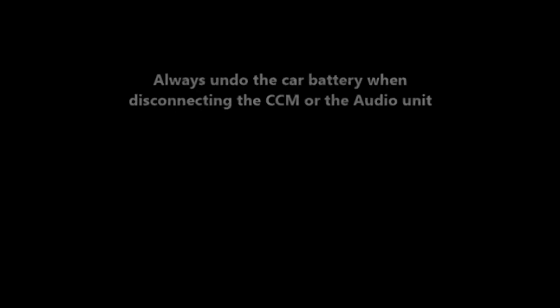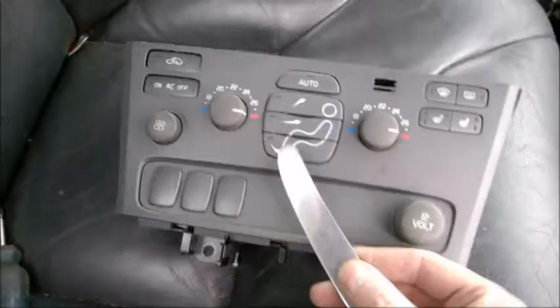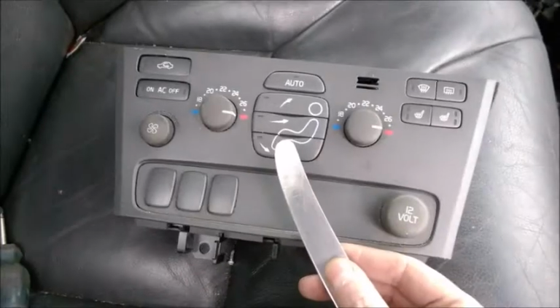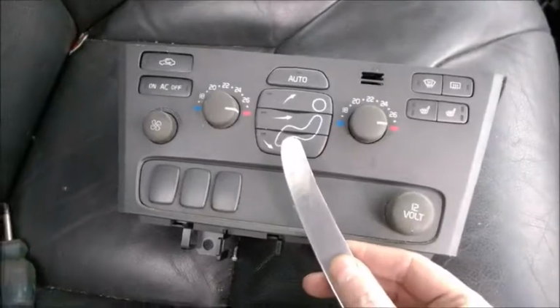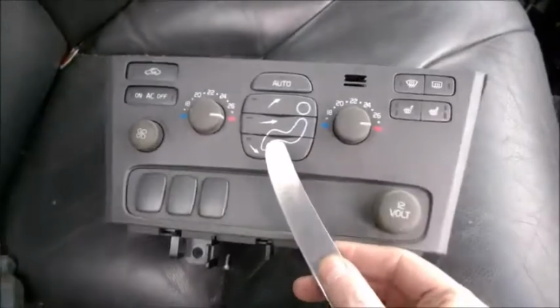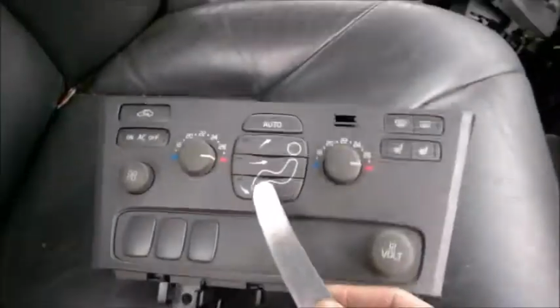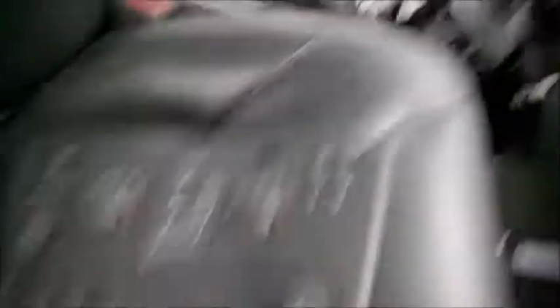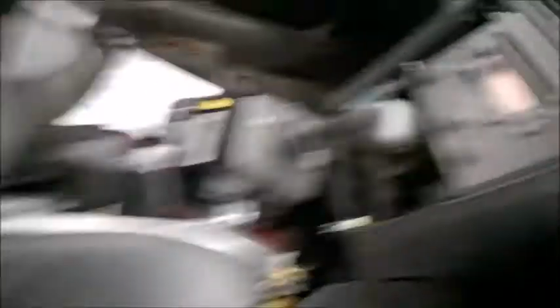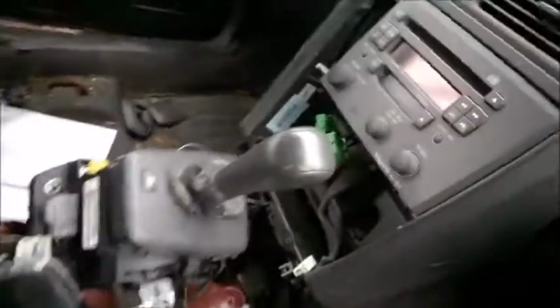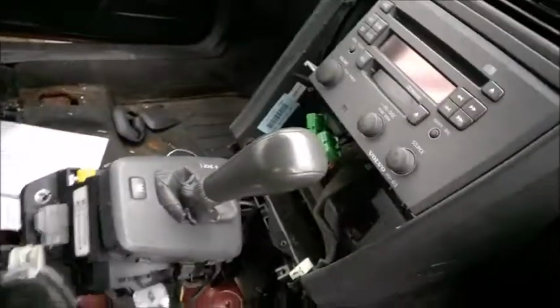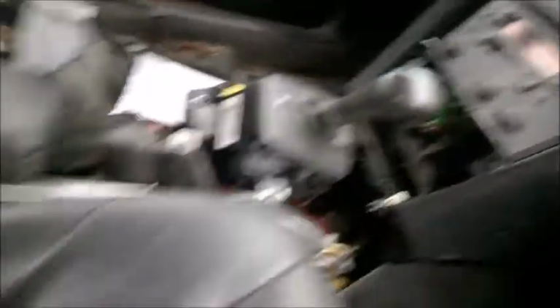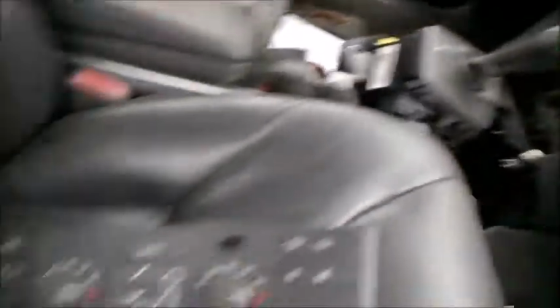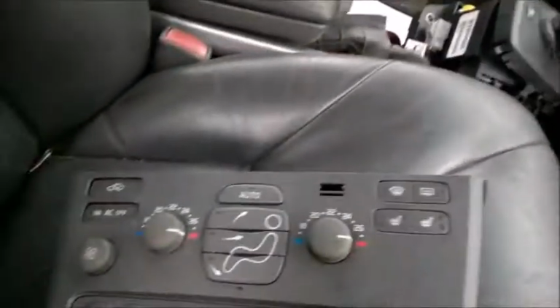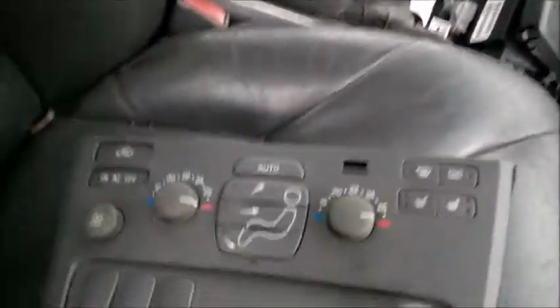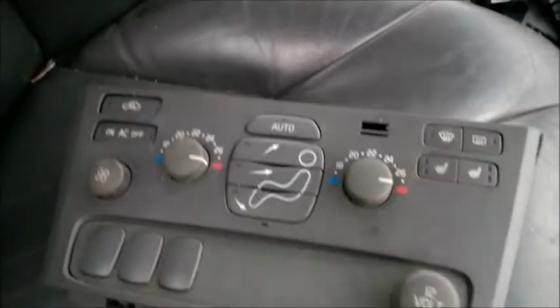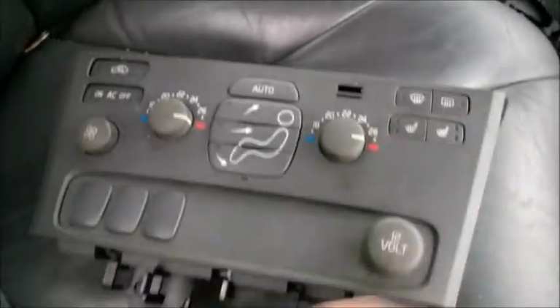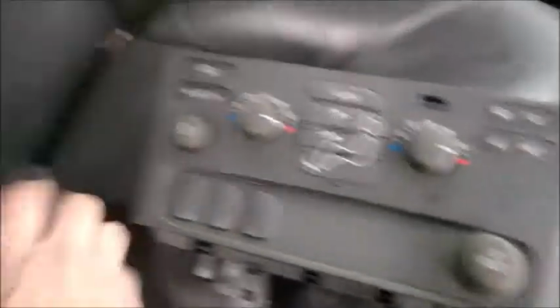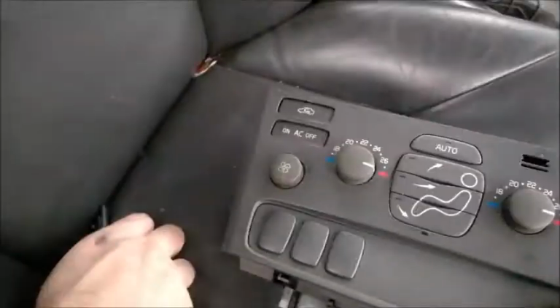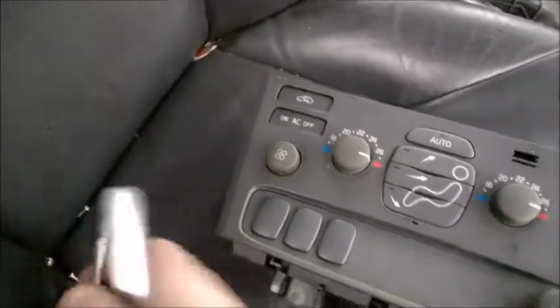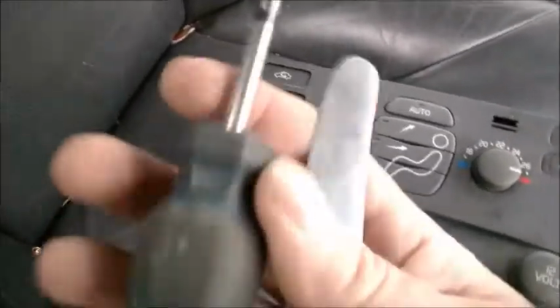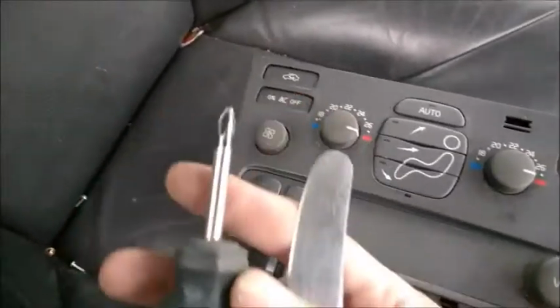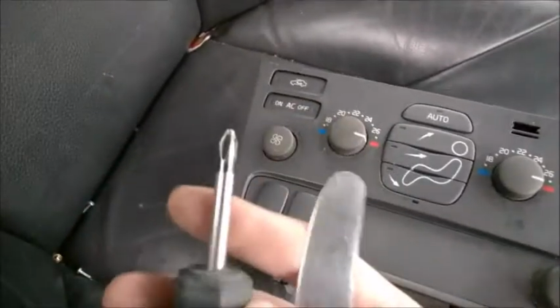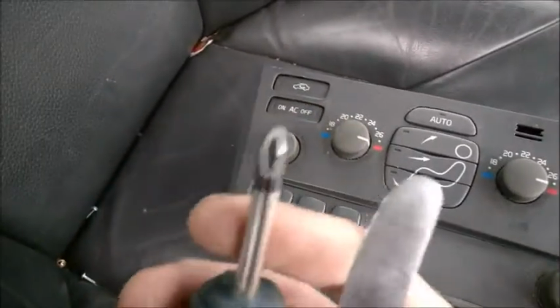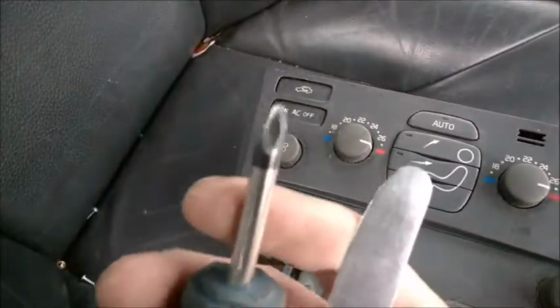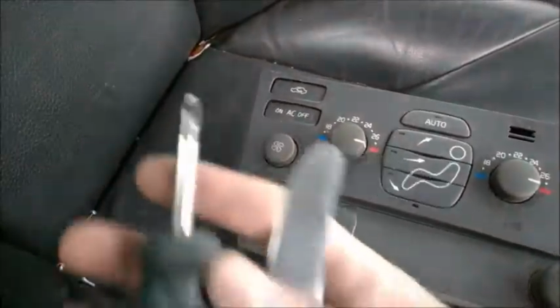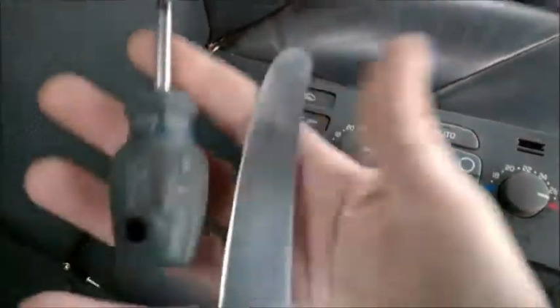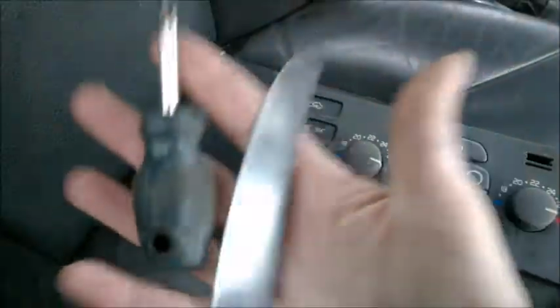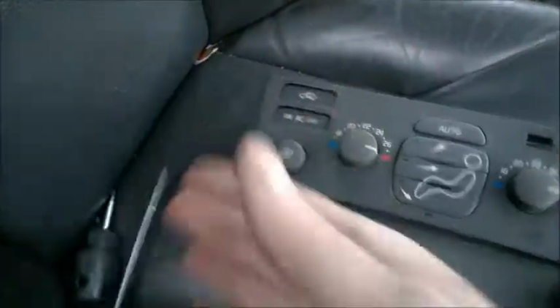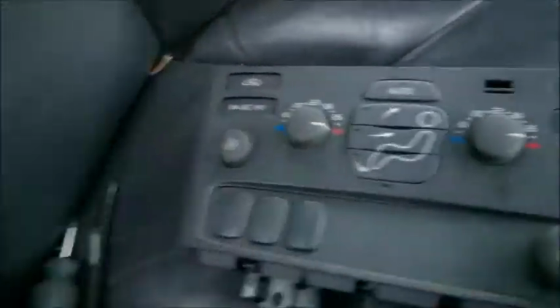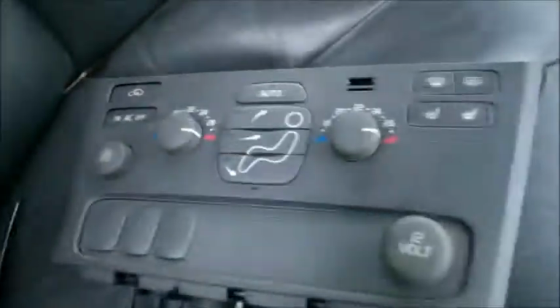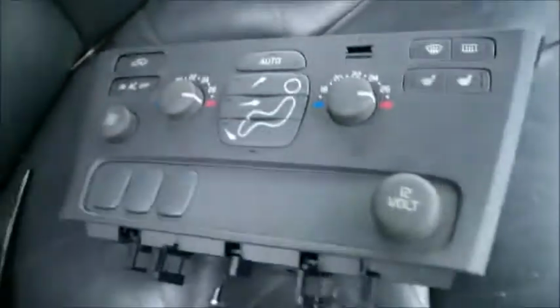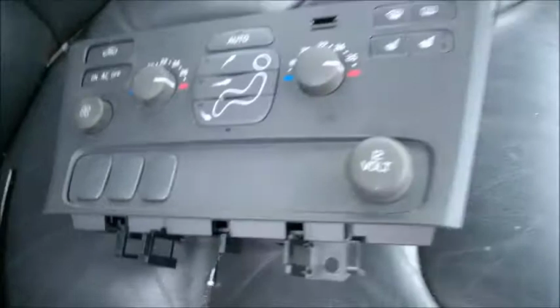This is the CCM unit, this is a 2001. The tools I use are a small Phillips screwdriver and a bar knife.